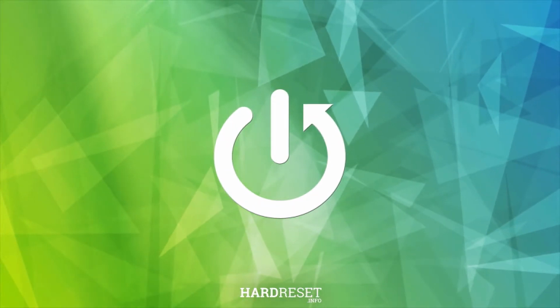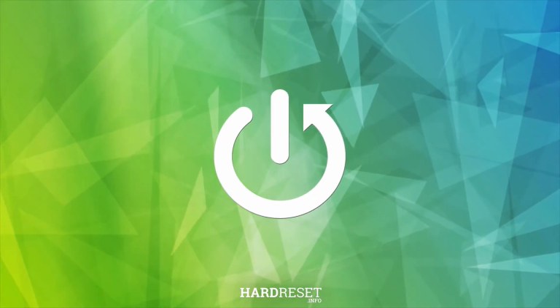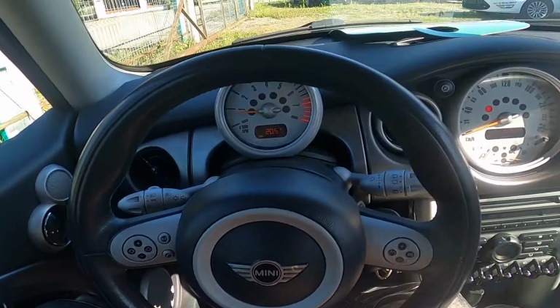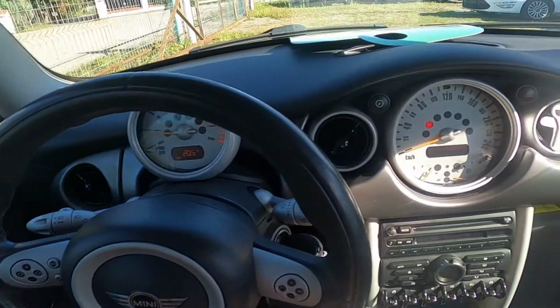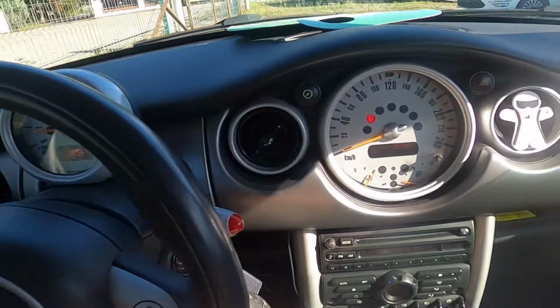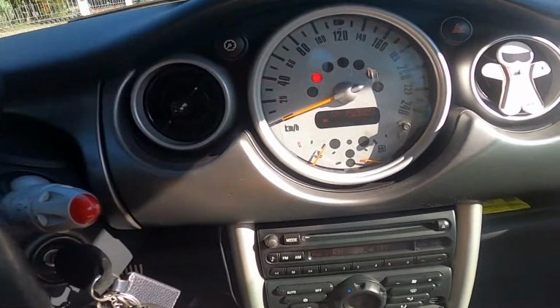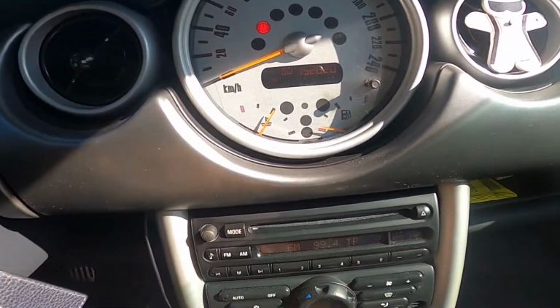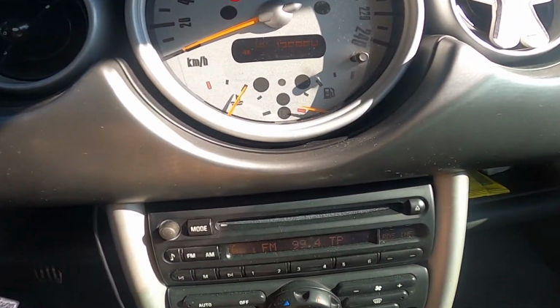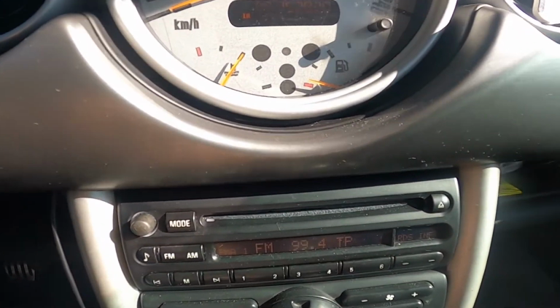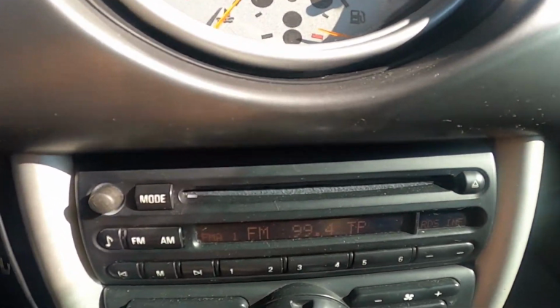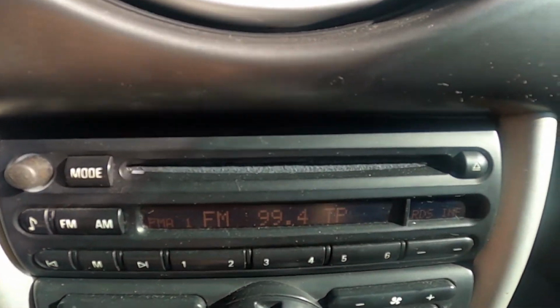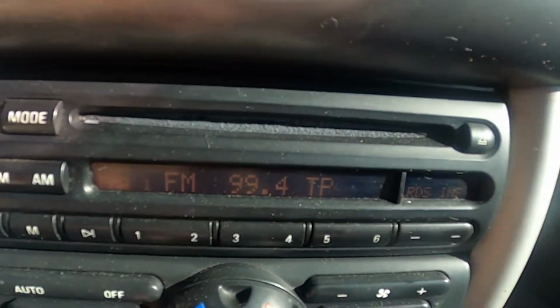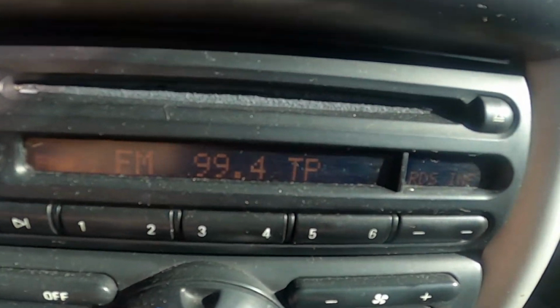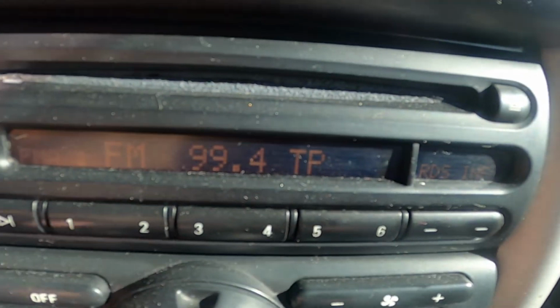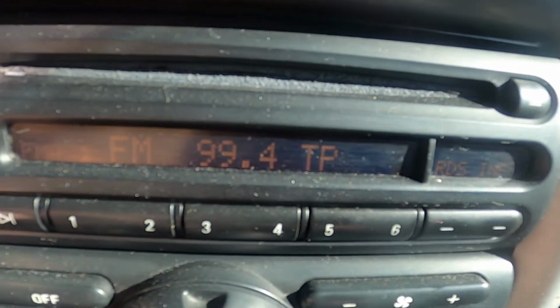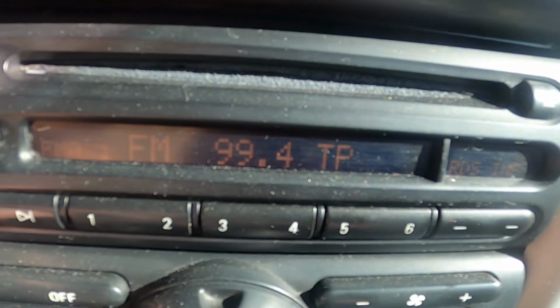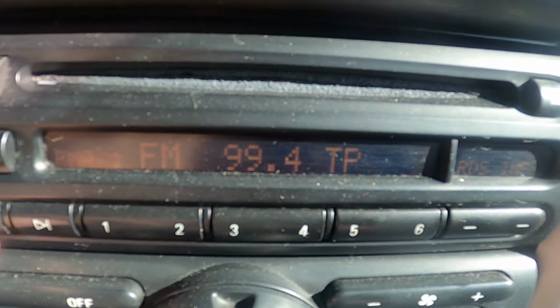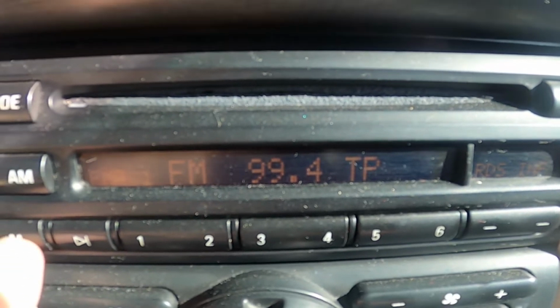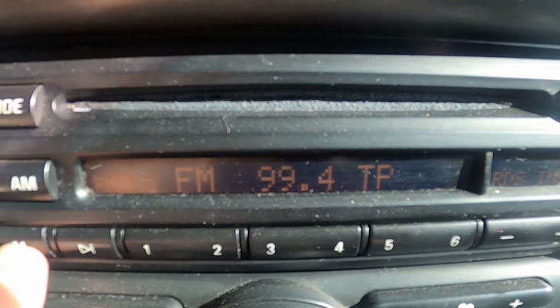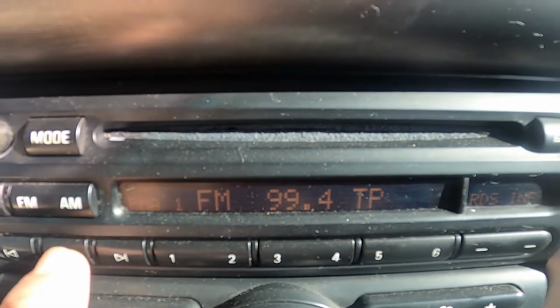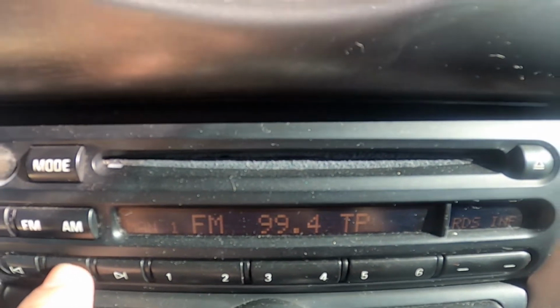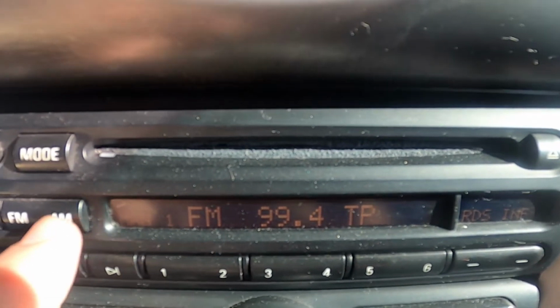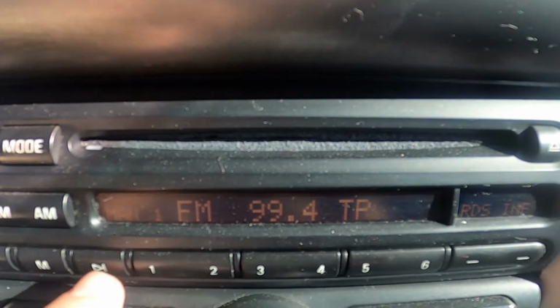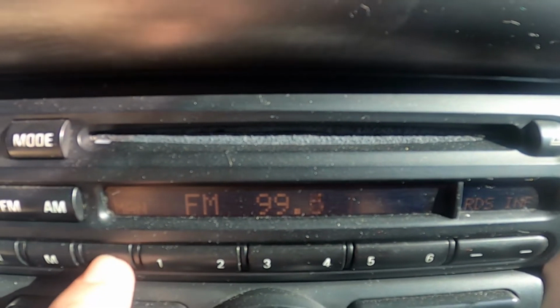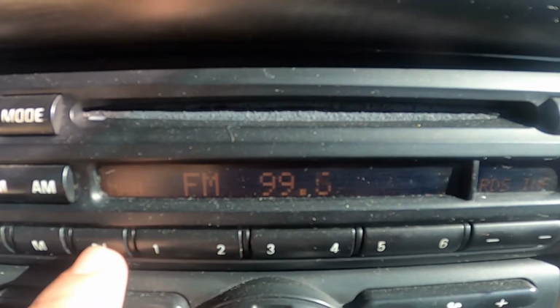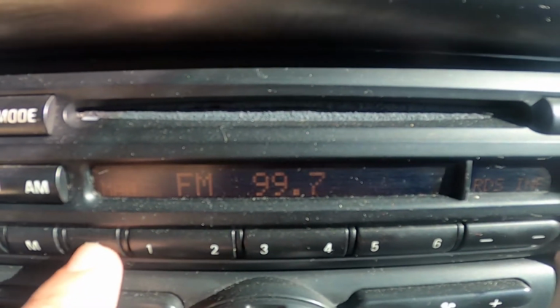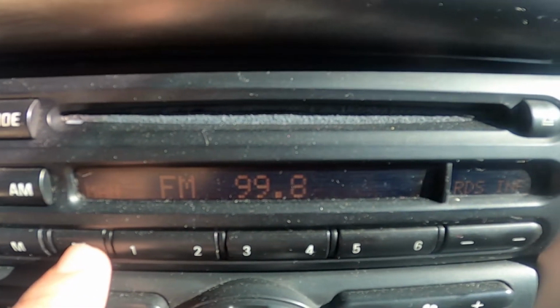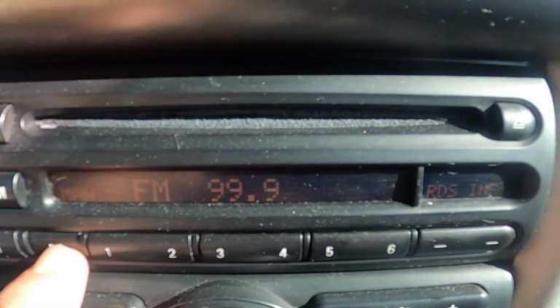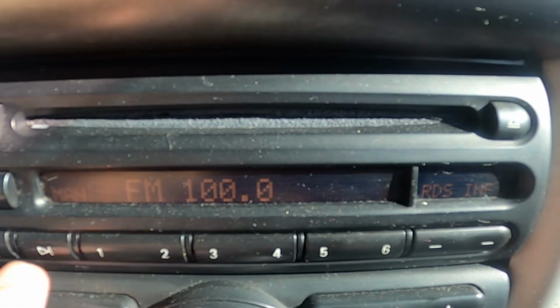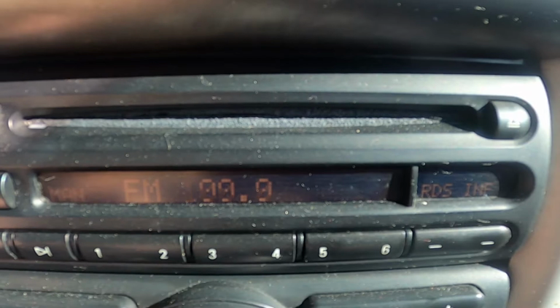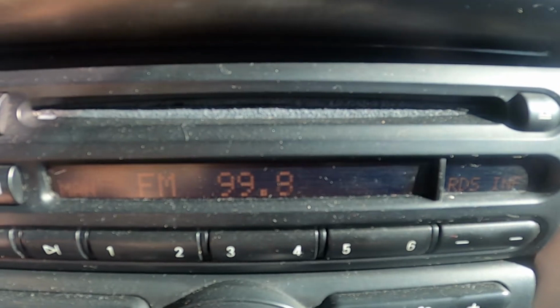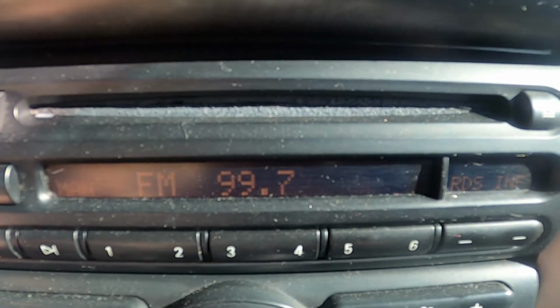Let's take a look at the radio panel, then simply press the button, and now you can adjust the radio frequency manually.